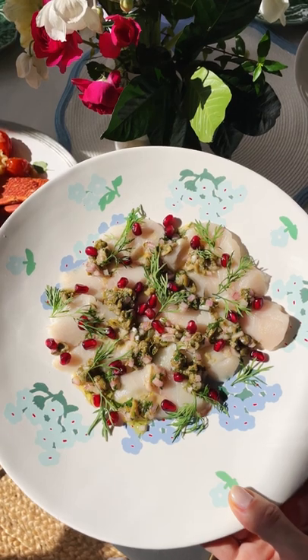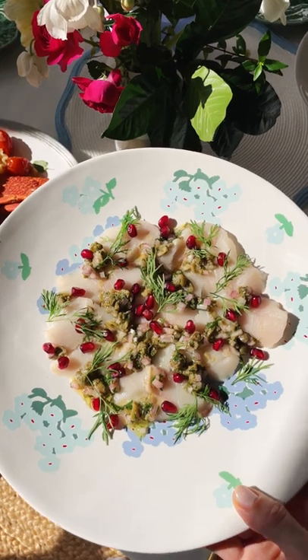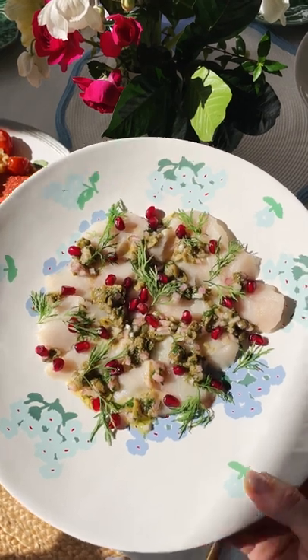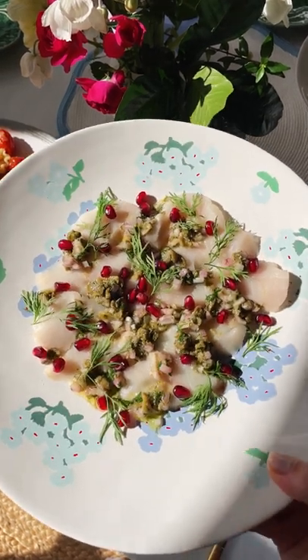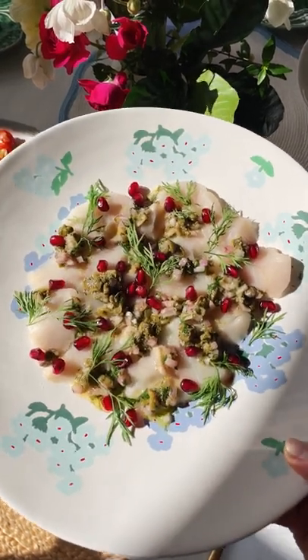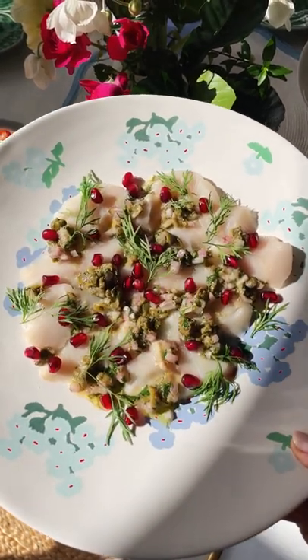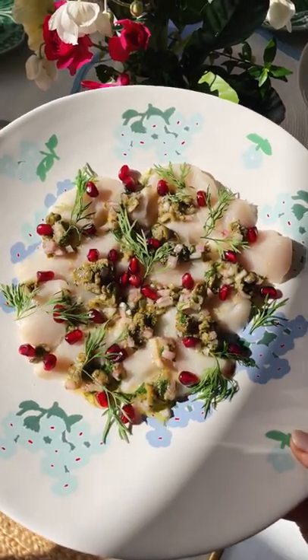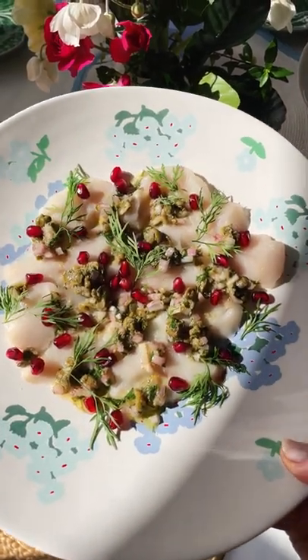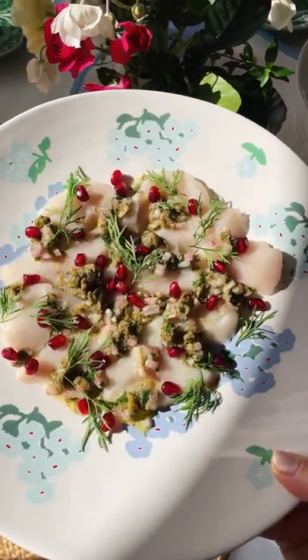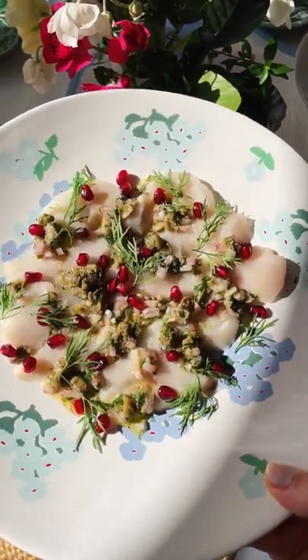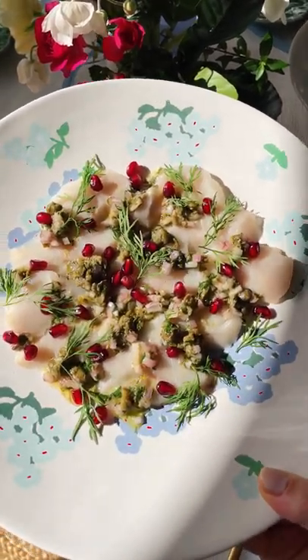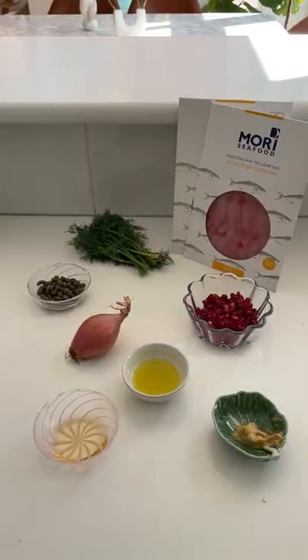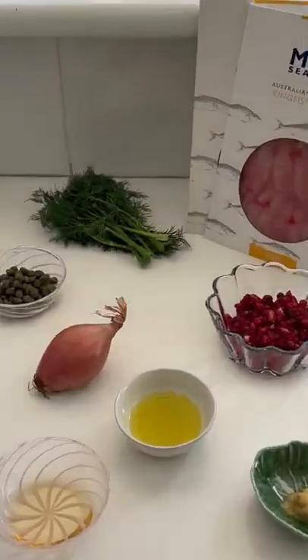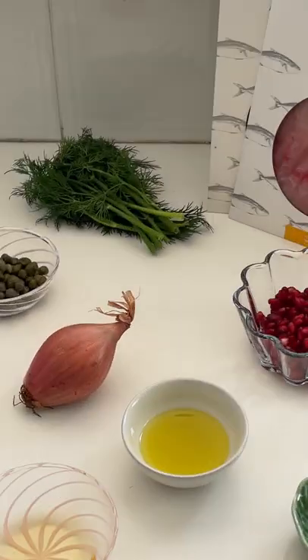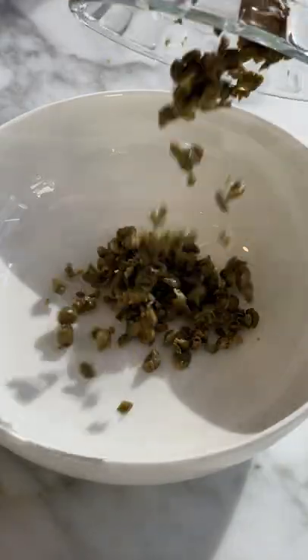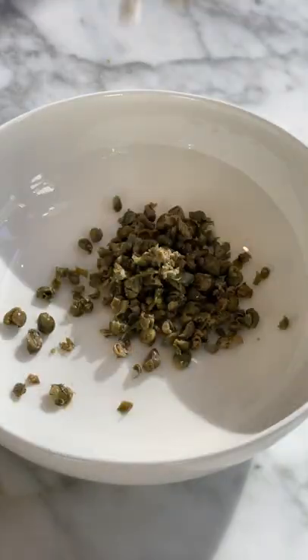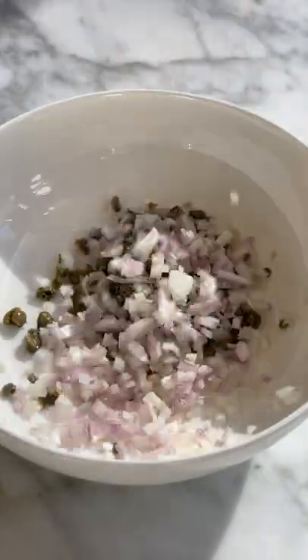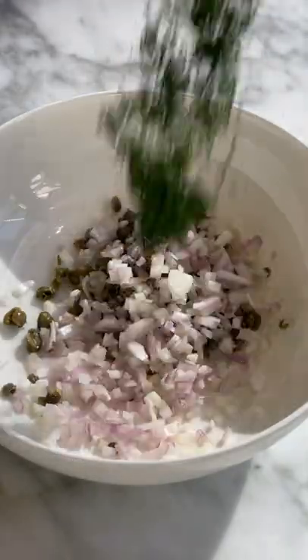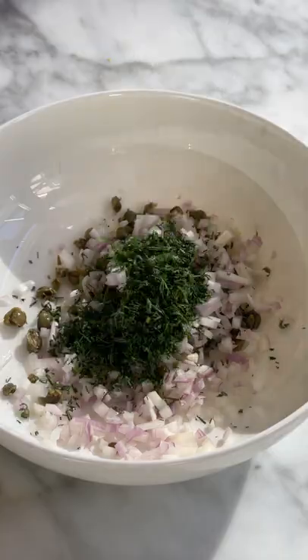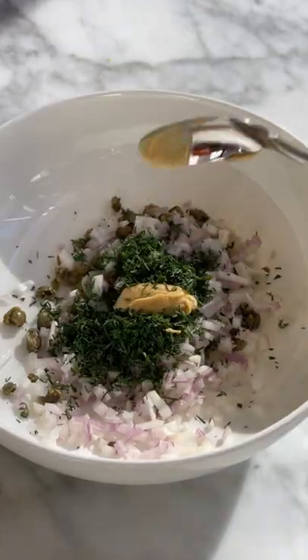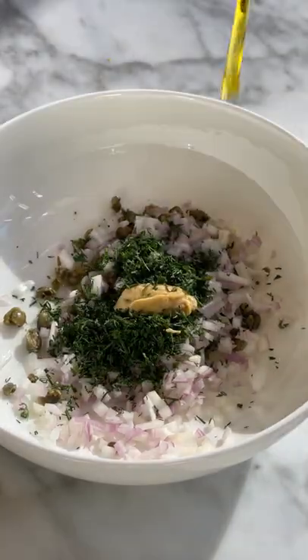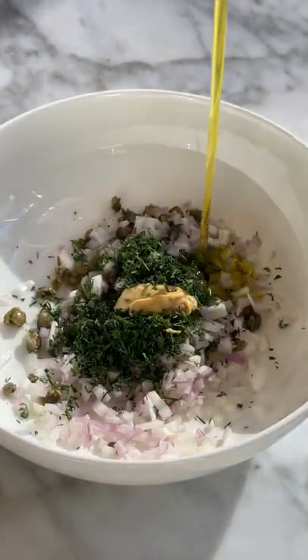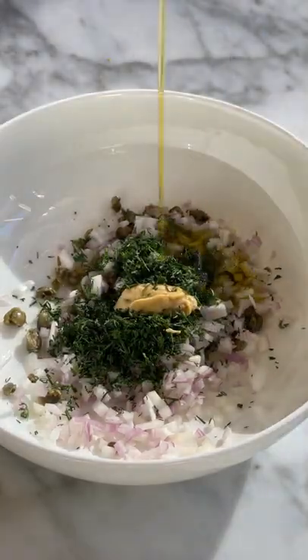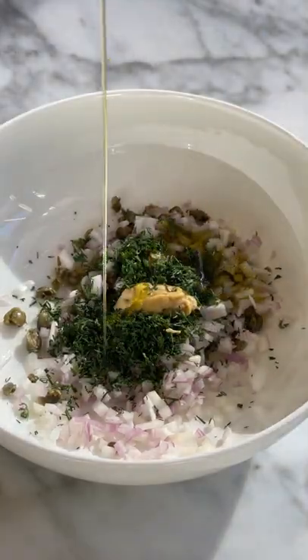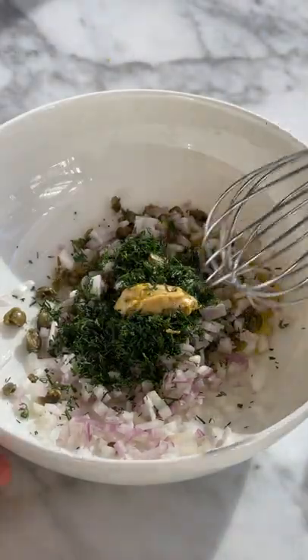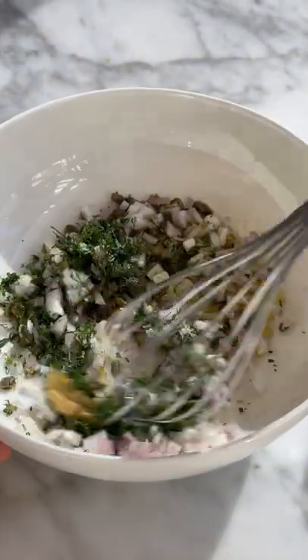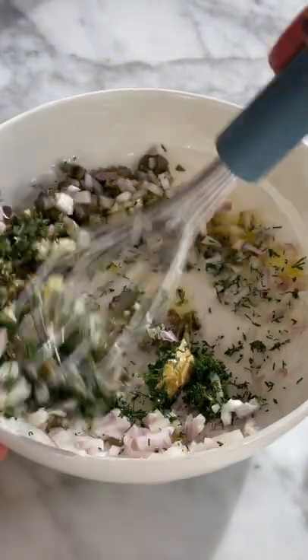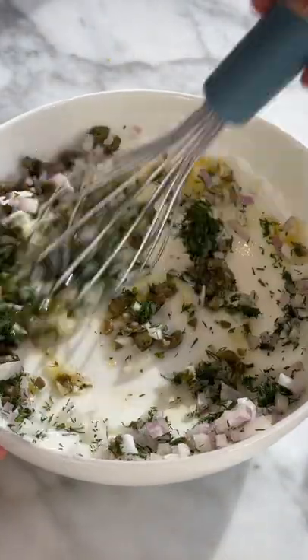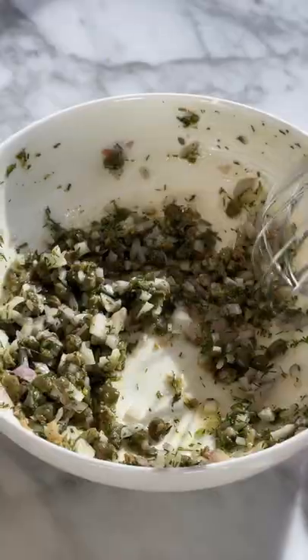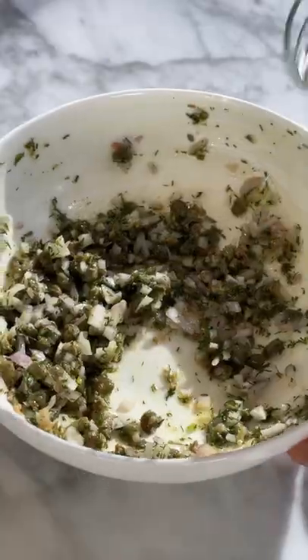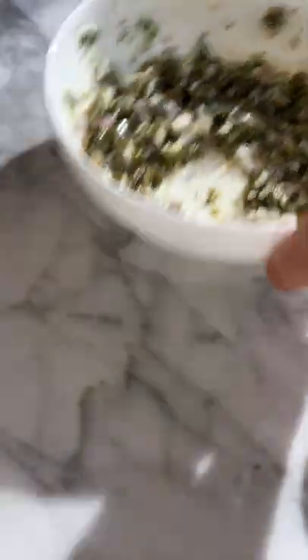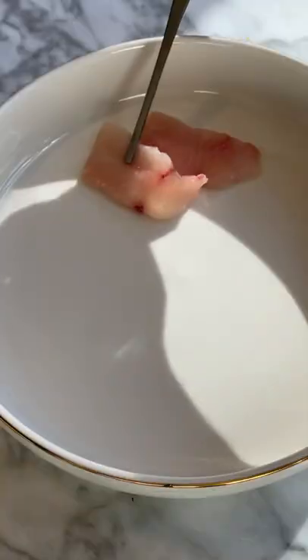Kingfish crudo with a vibrant shallot and caper dressing. Combine shallots, capers, chopped dill, olive oil, vinegar and mustard, season to taste.